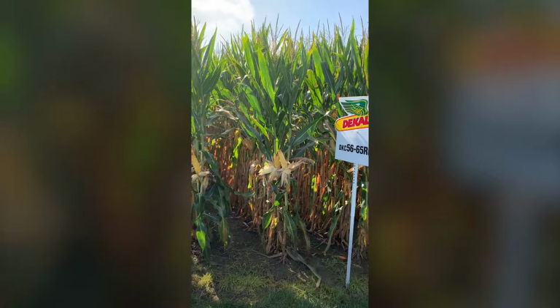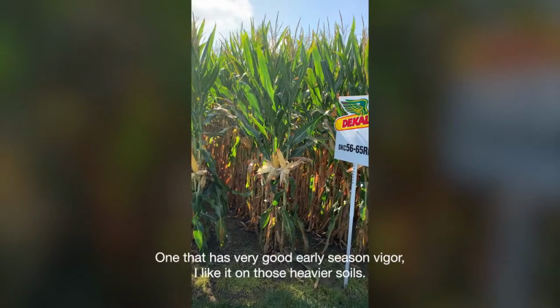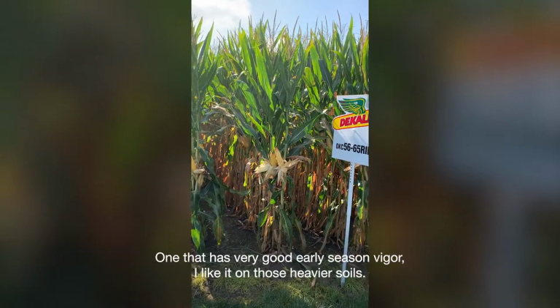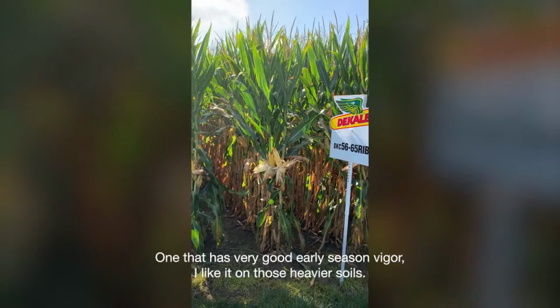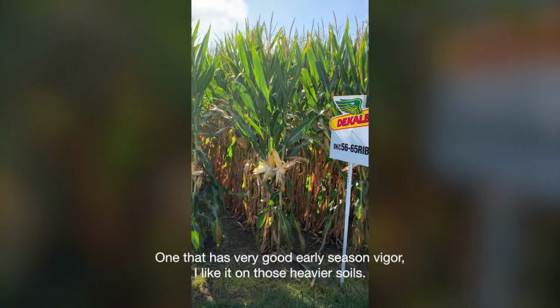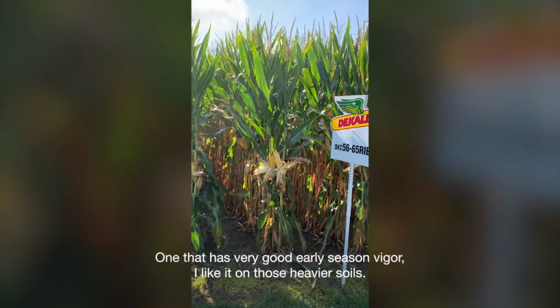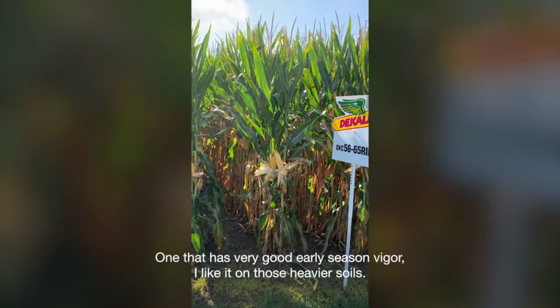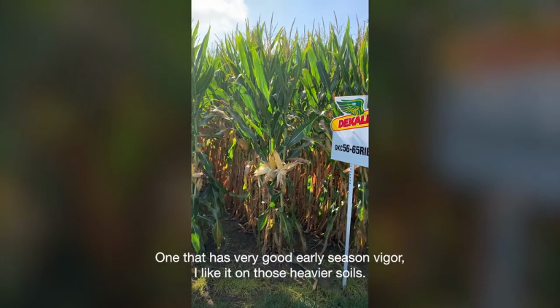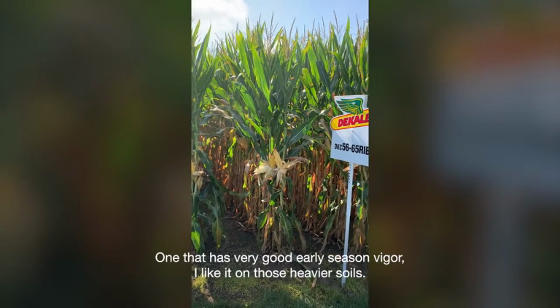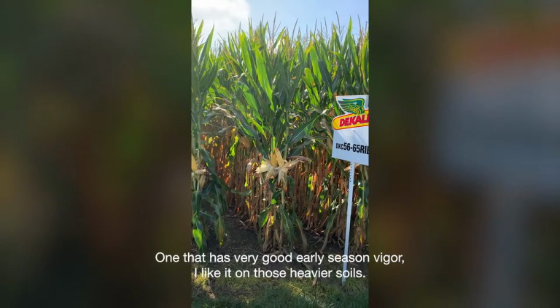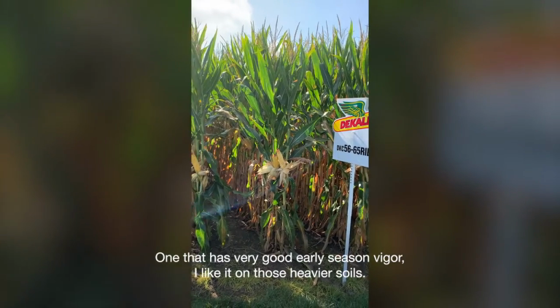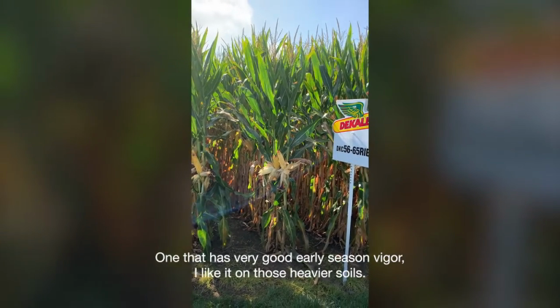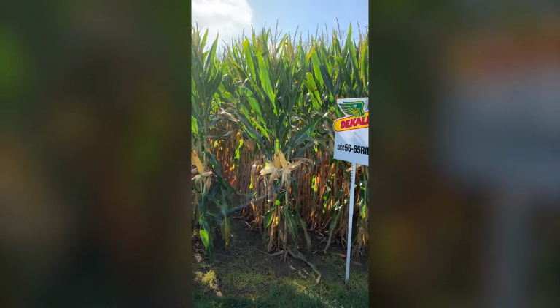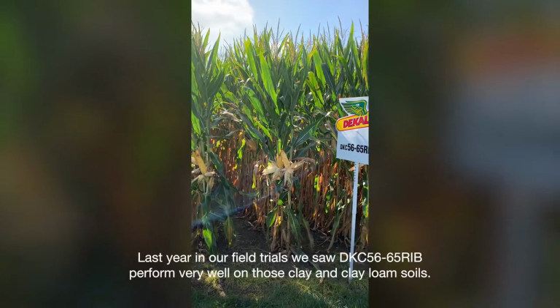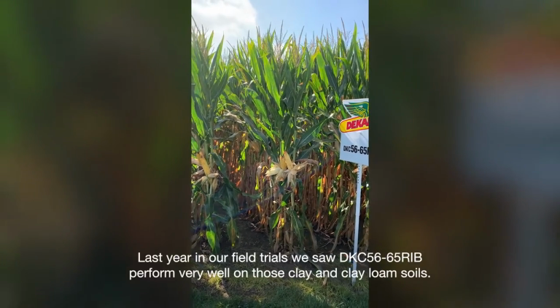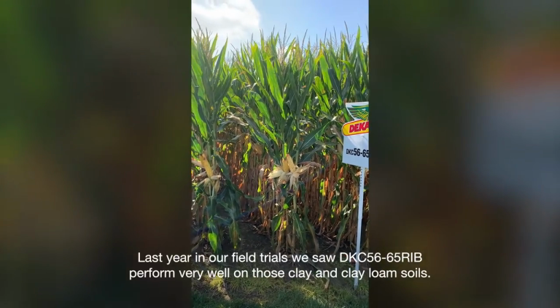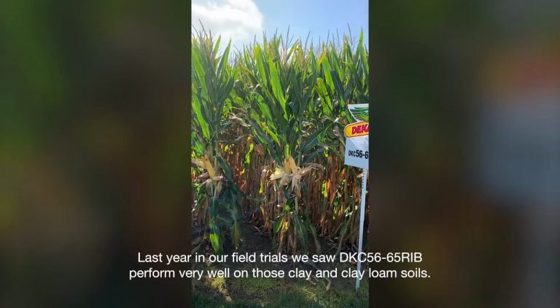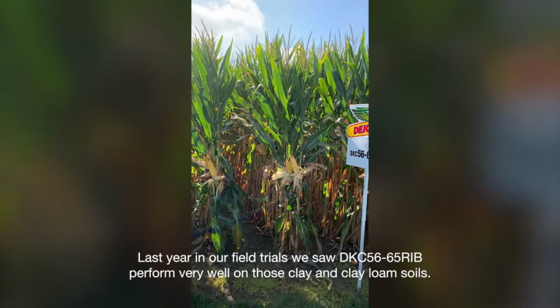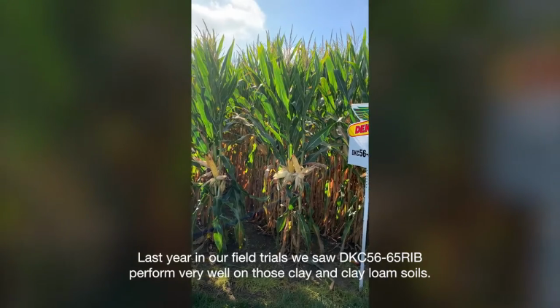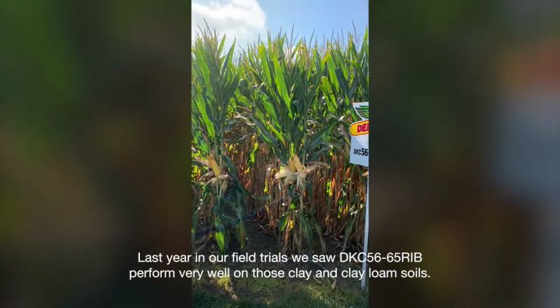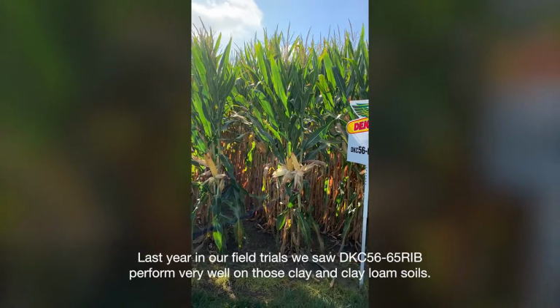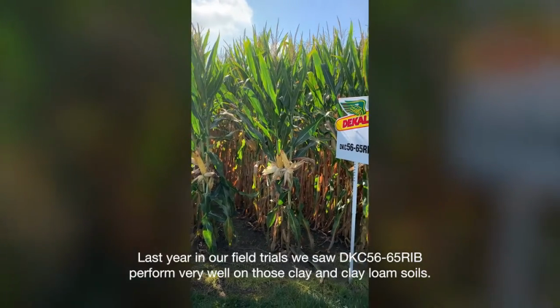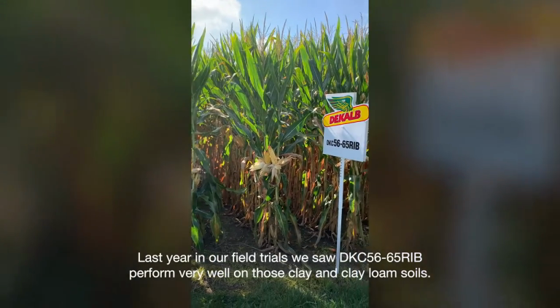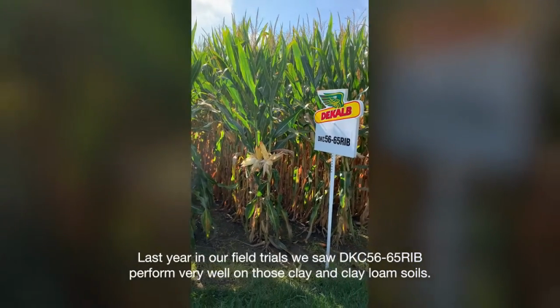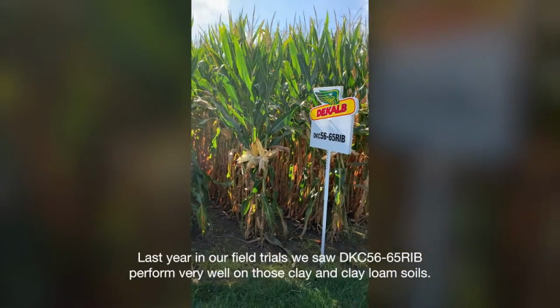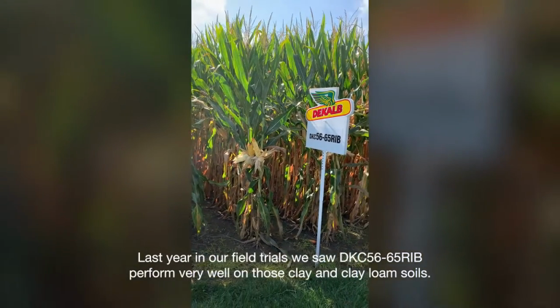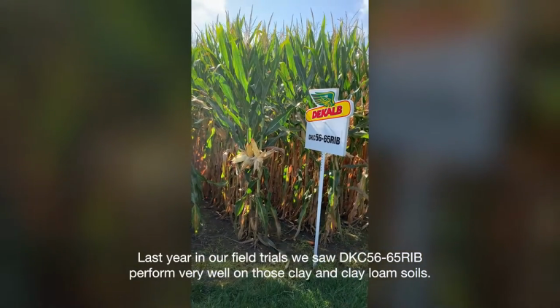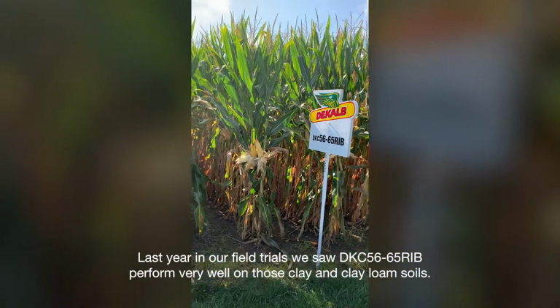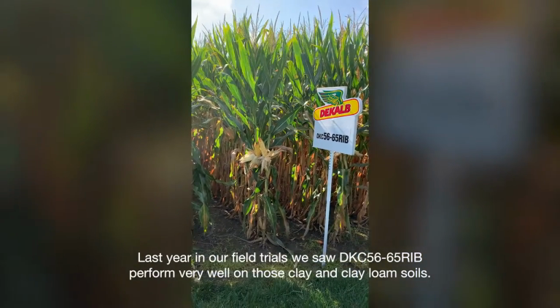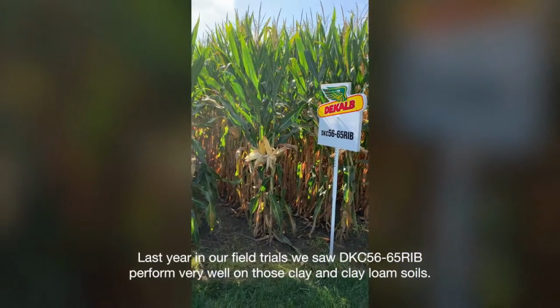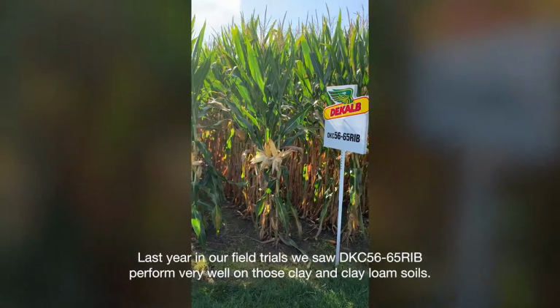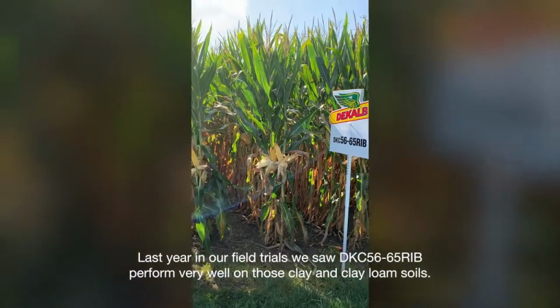It has very good early season vigor. I like it on those heavier soils. Last year in our field trials we saw 5665 perform very well on those clay and clay loam soils.